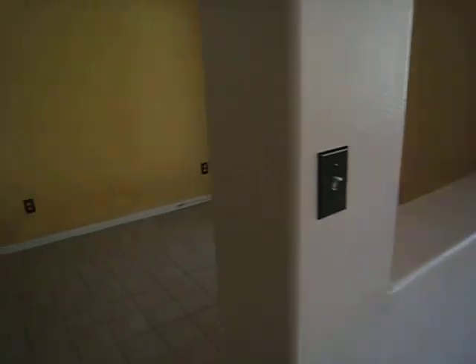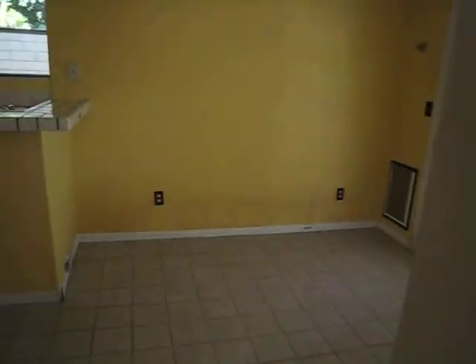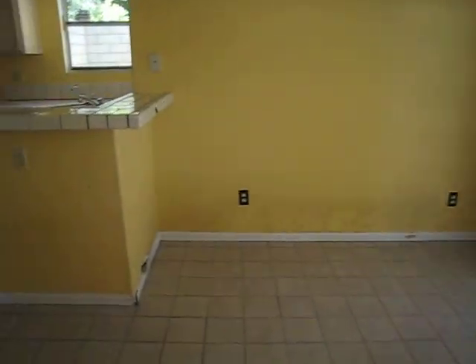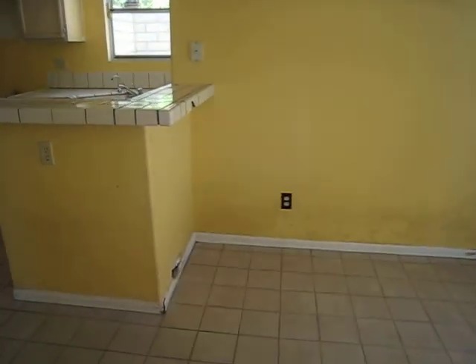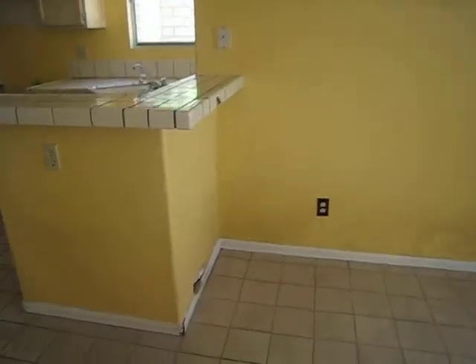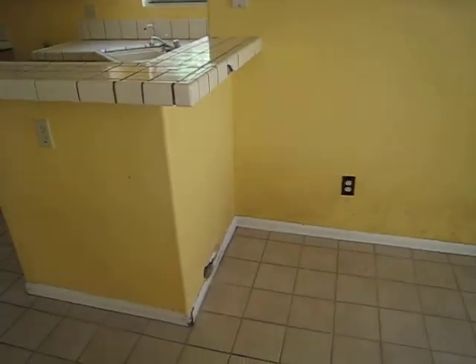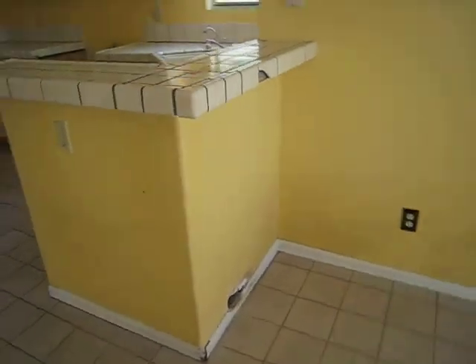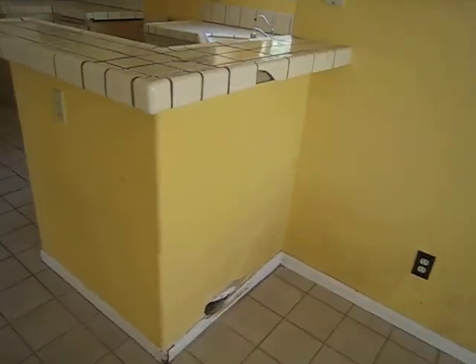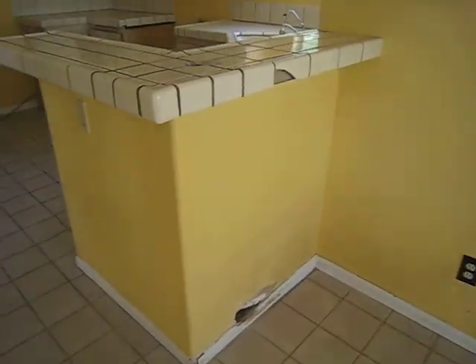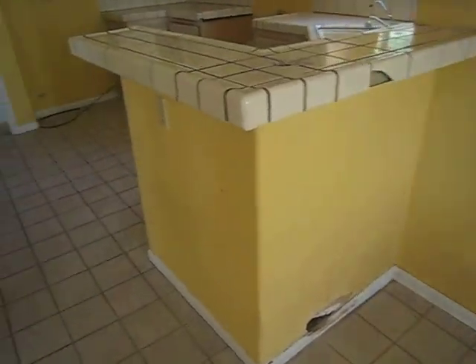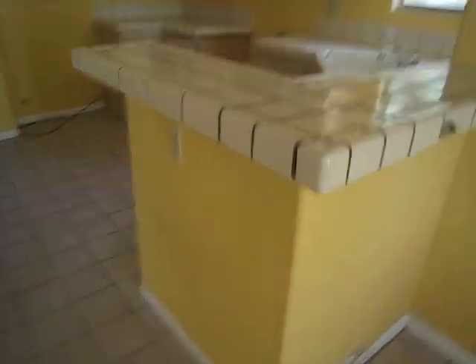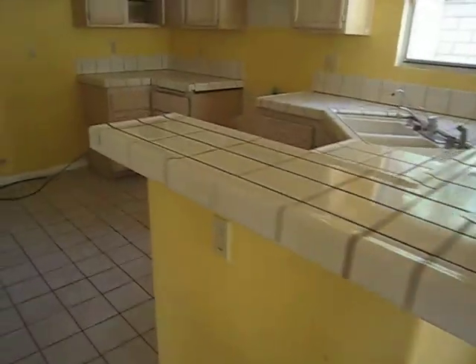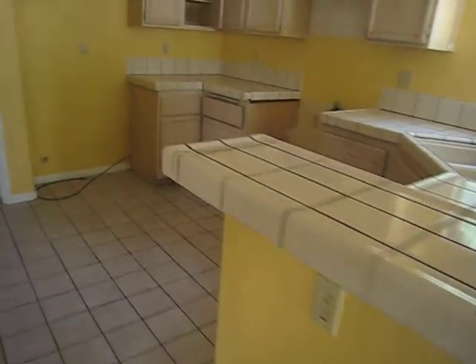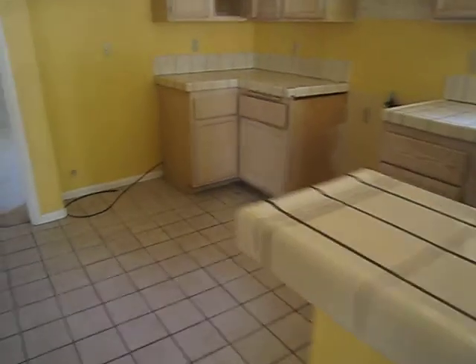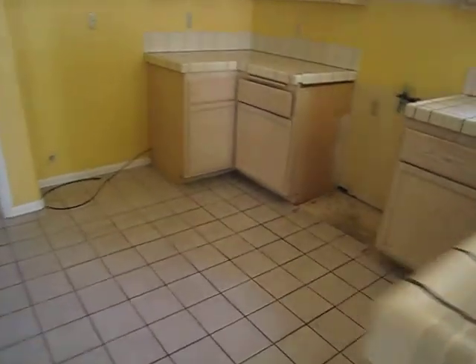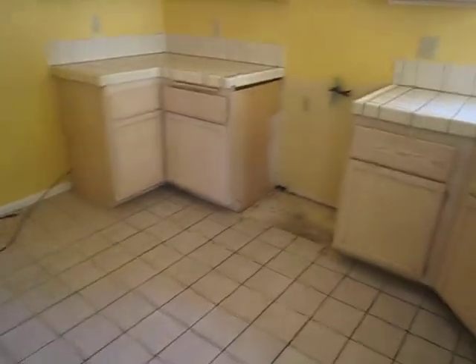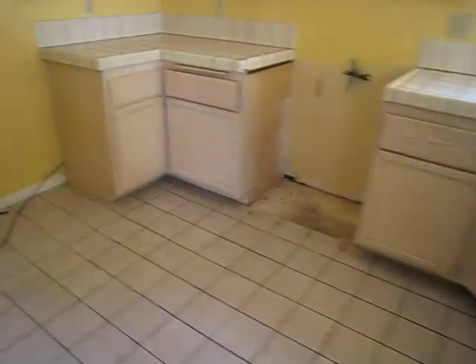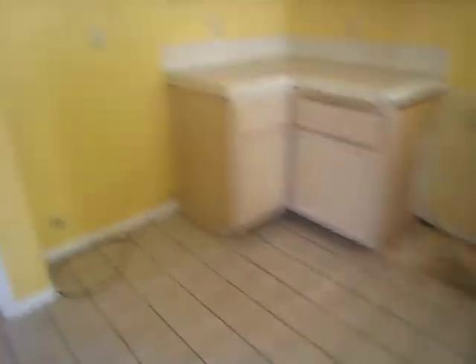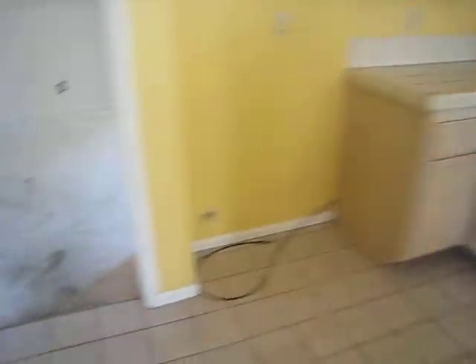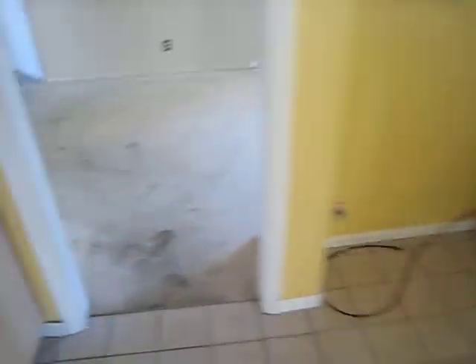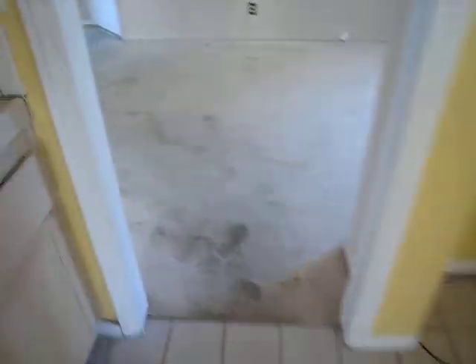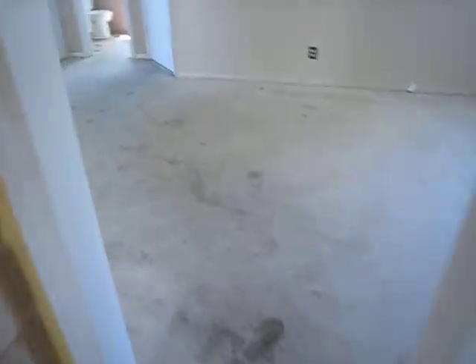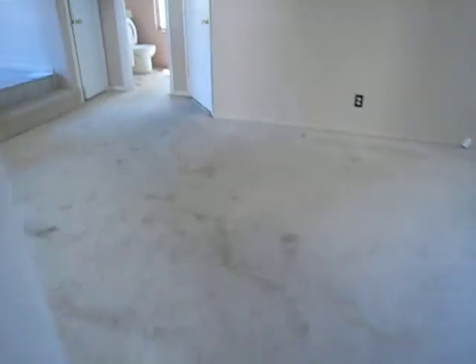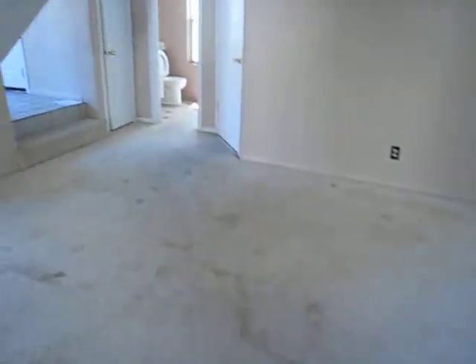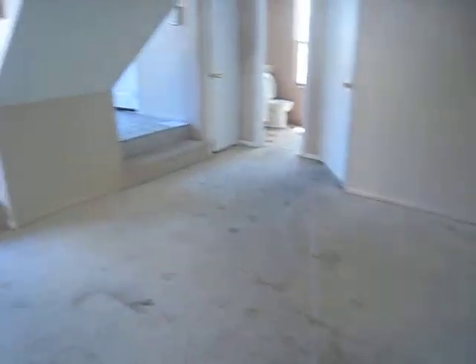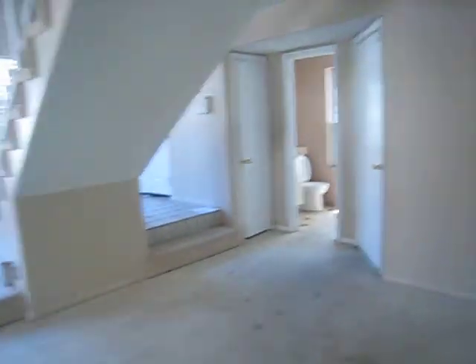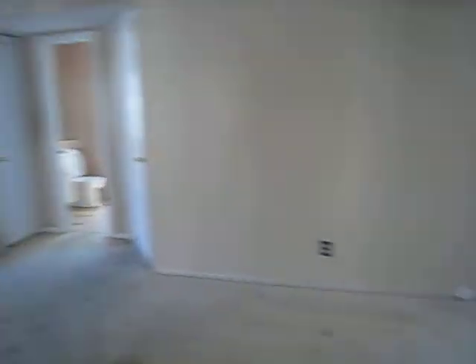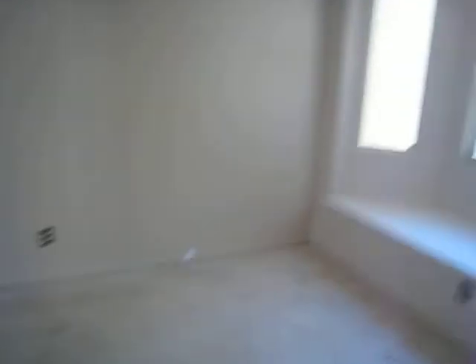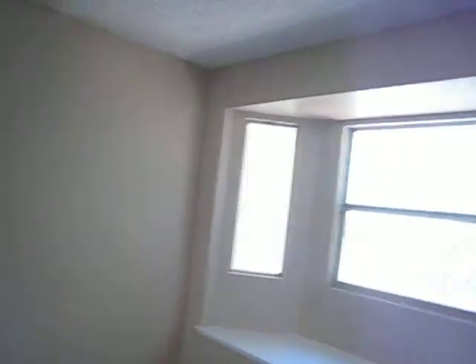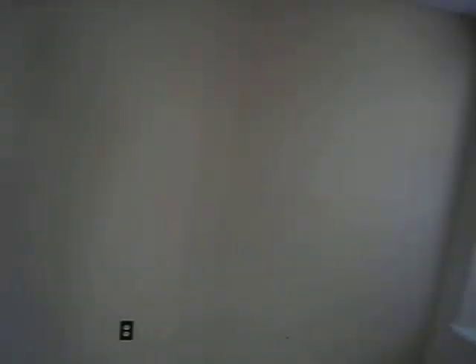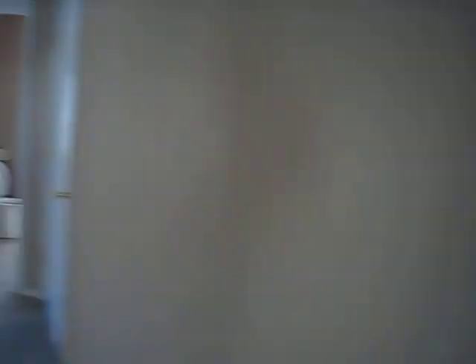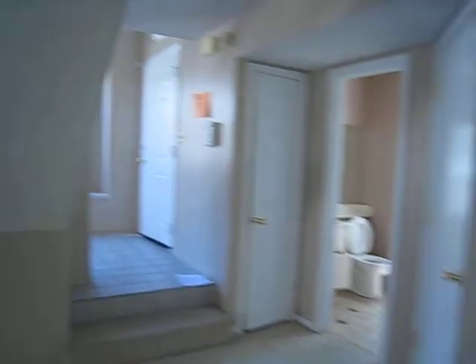Kitchen needs to be painted. Looks like we had some water damage from a leaking faucet down here. This carpet needs to be replaced. Interesting layout.